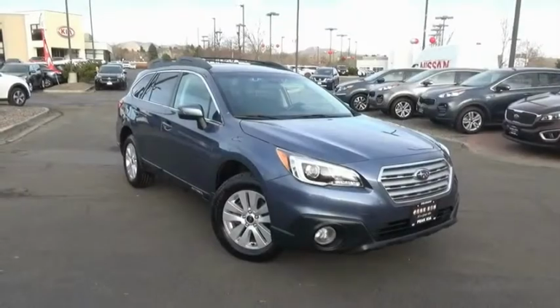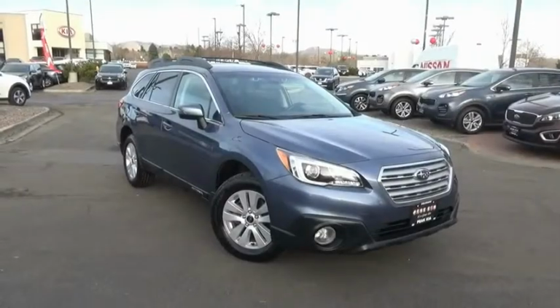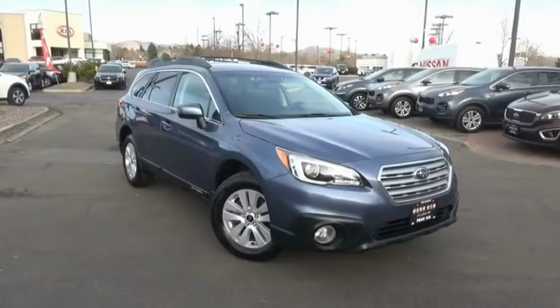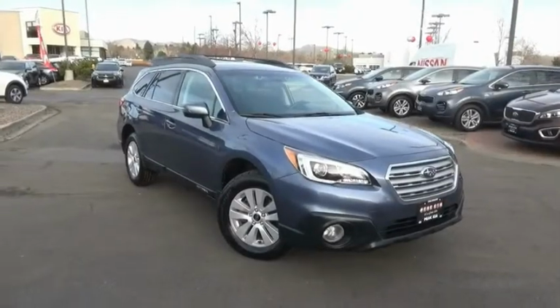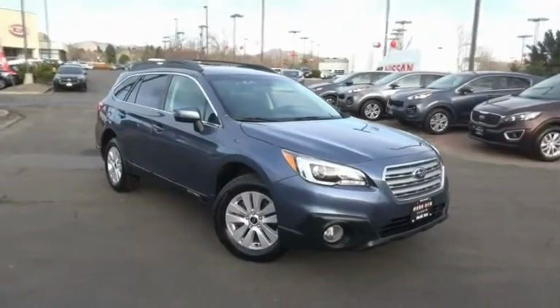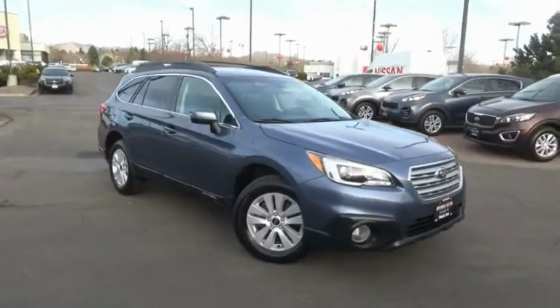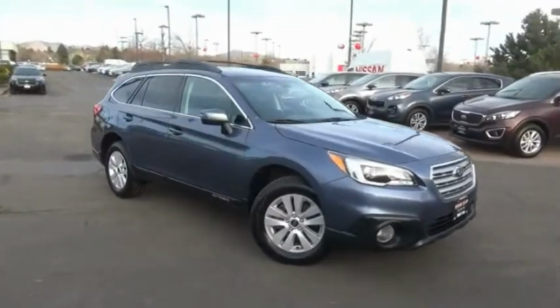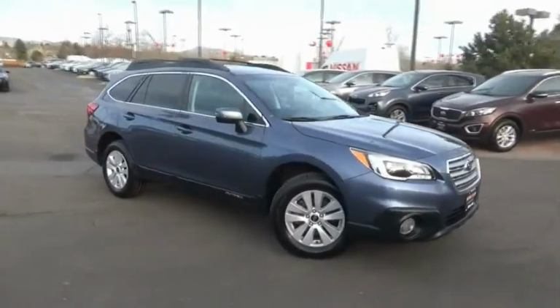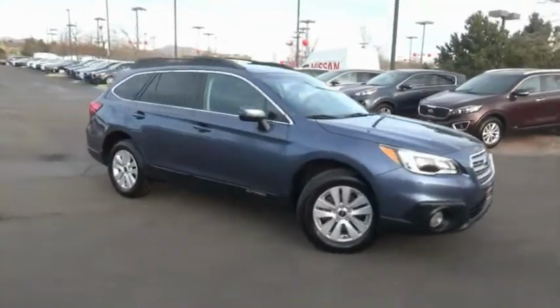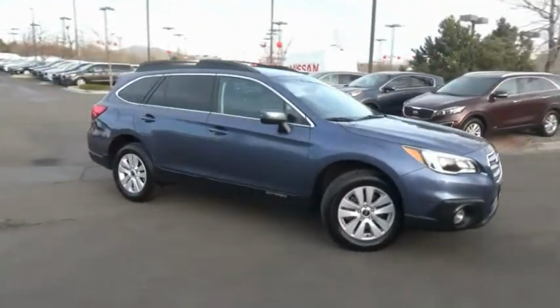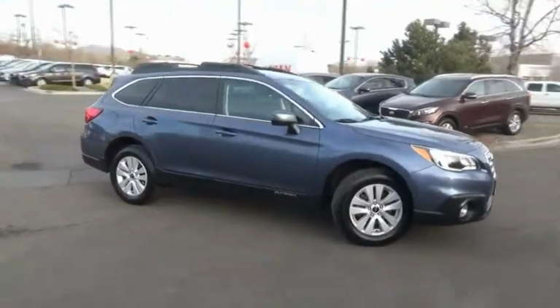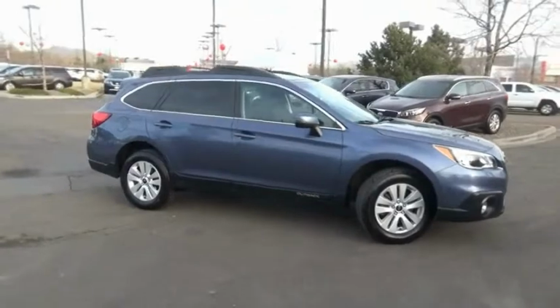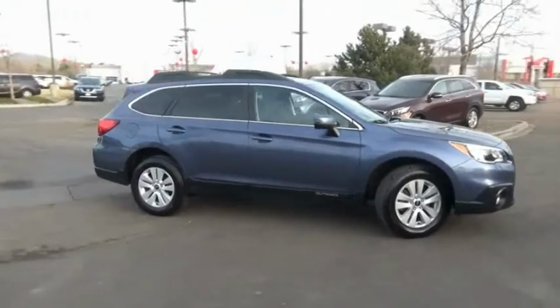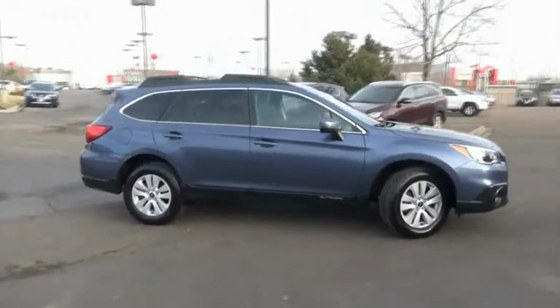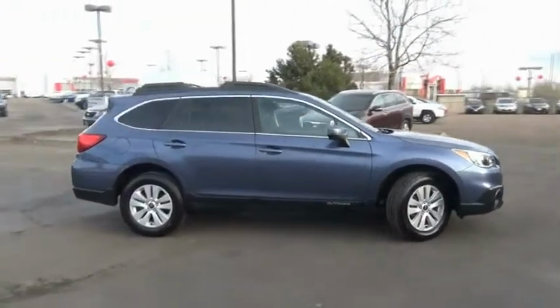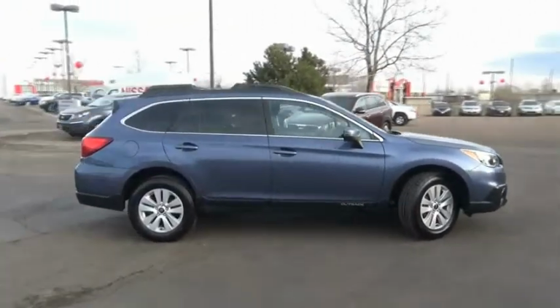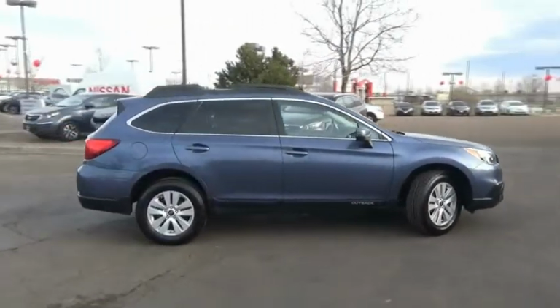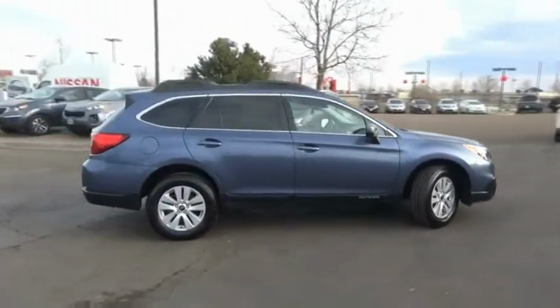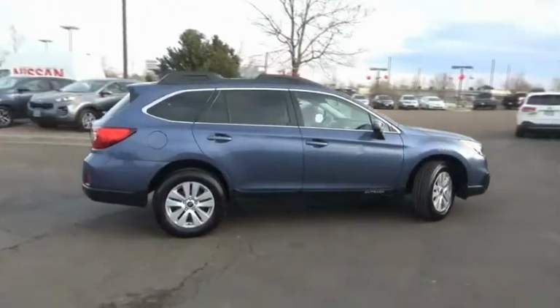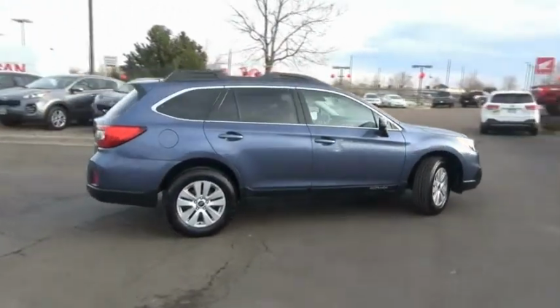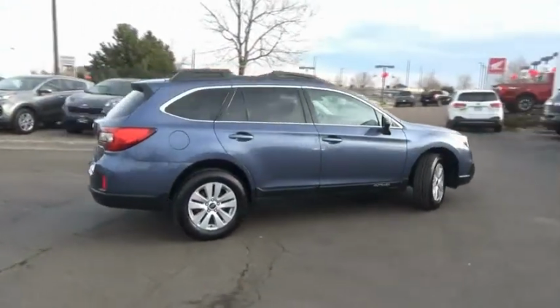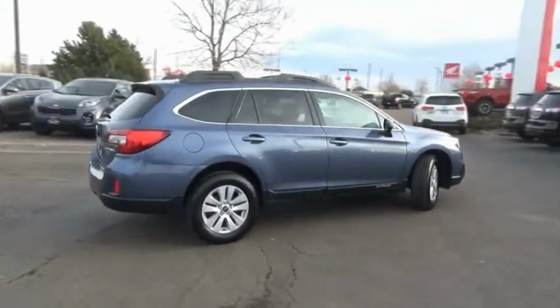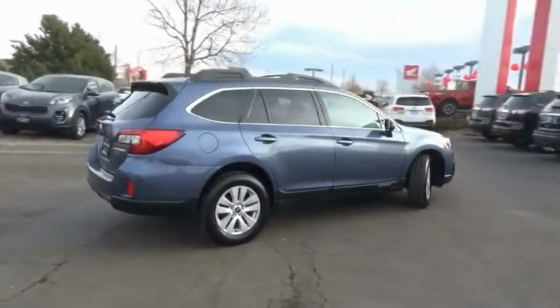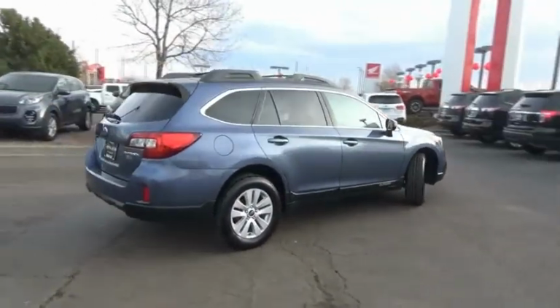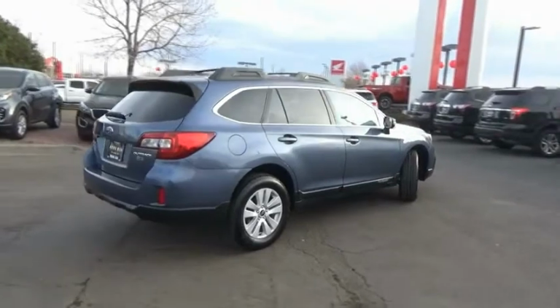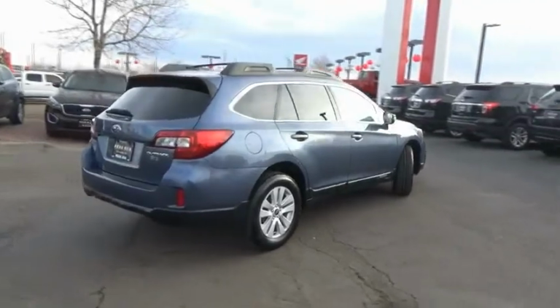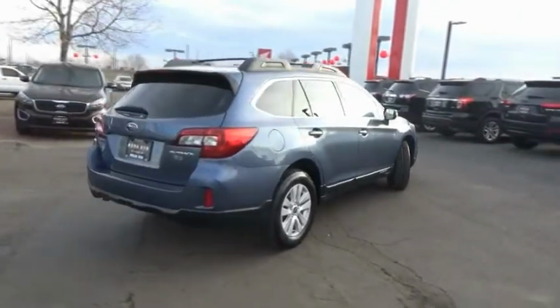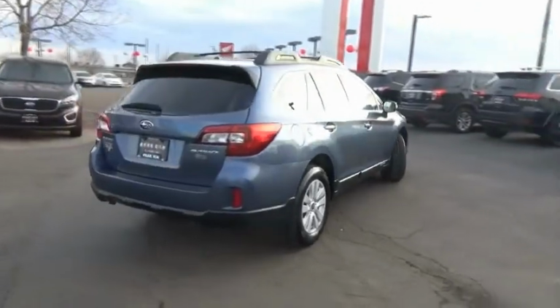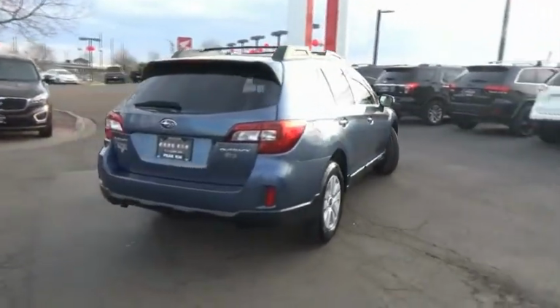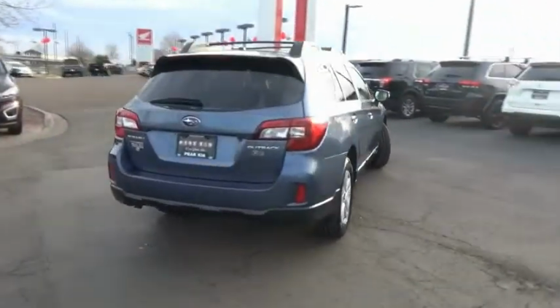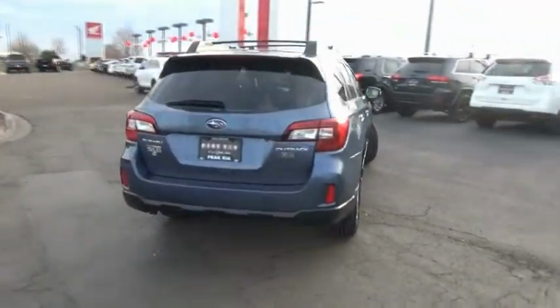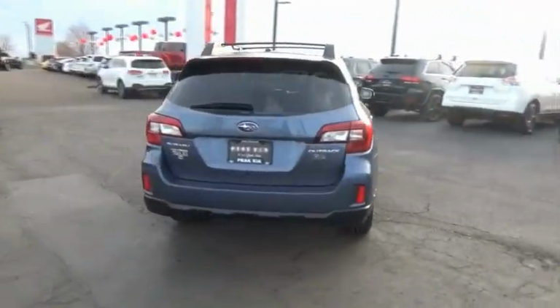Looking for the right vehicle? Check out the 2015 Outback. Take the go-anywhere capability of all-wheel drive and plenty of room for cargo and companions, and you've got the Subaru Outback. Let the adventure begin.